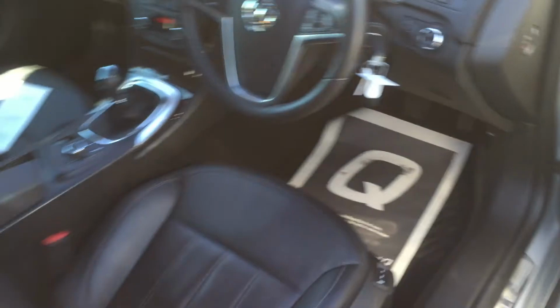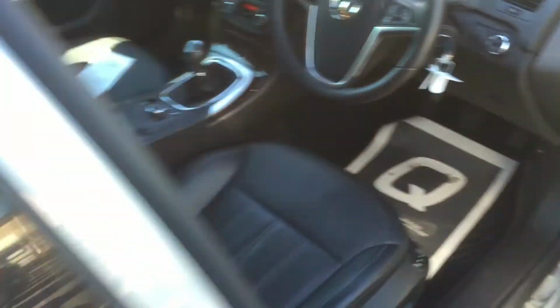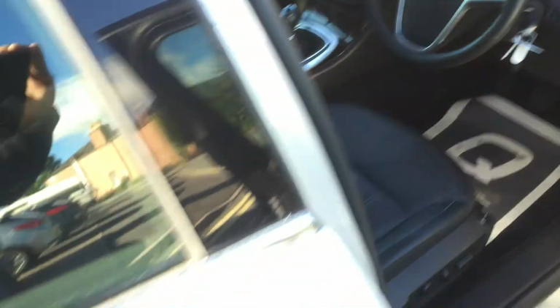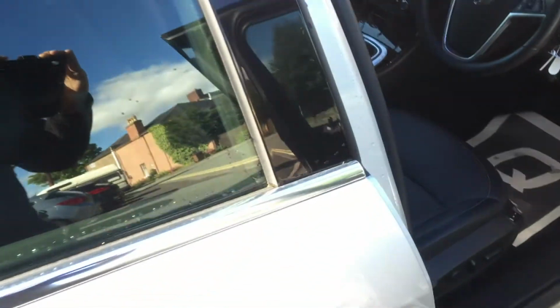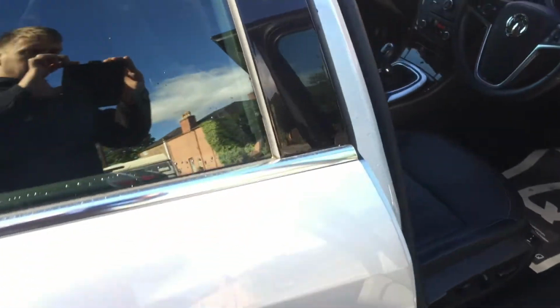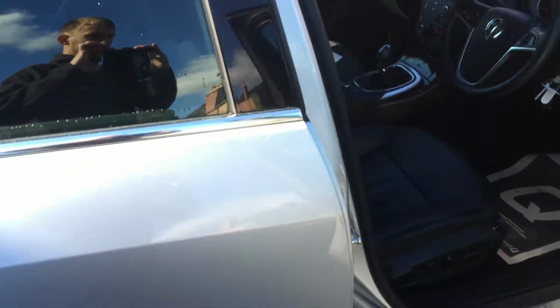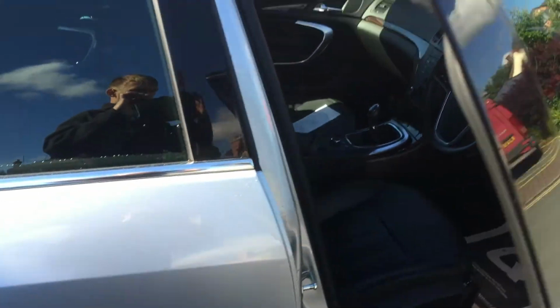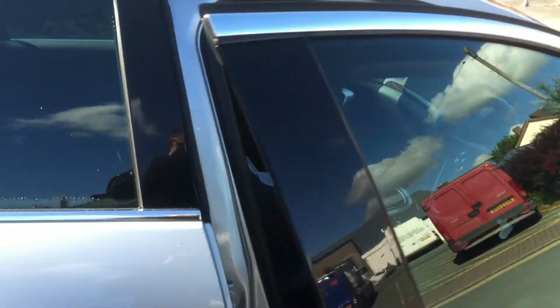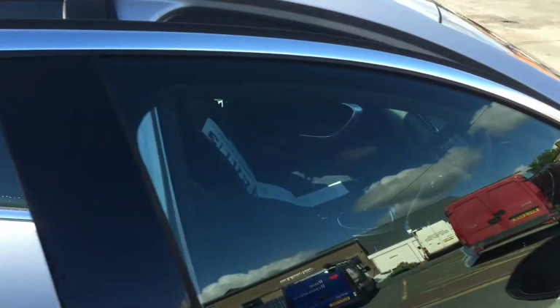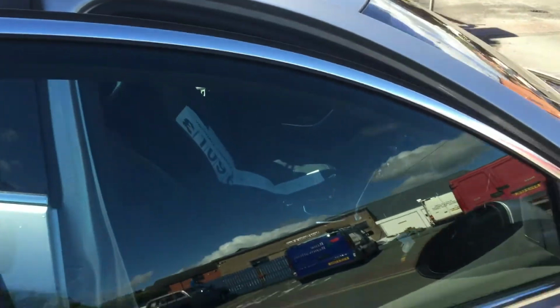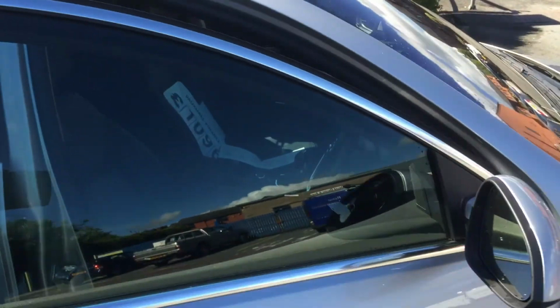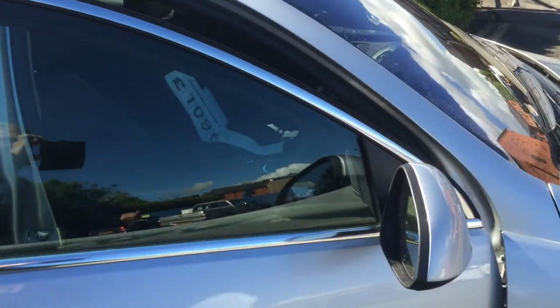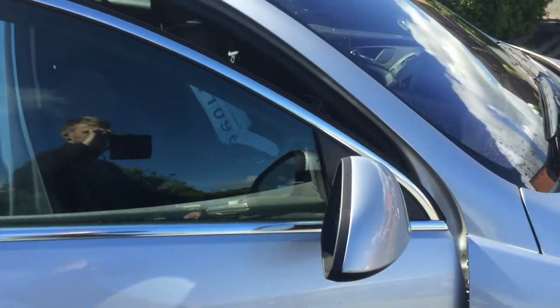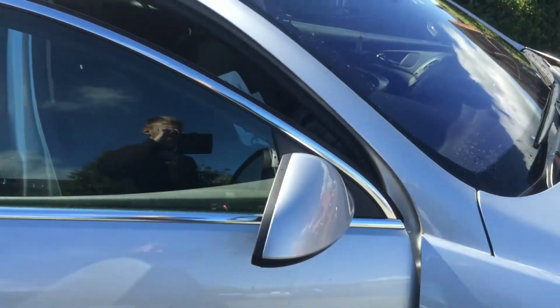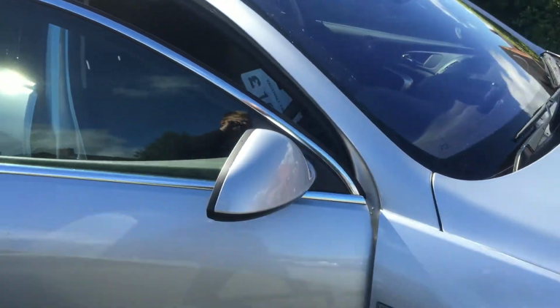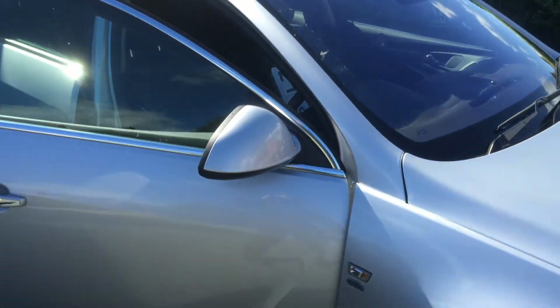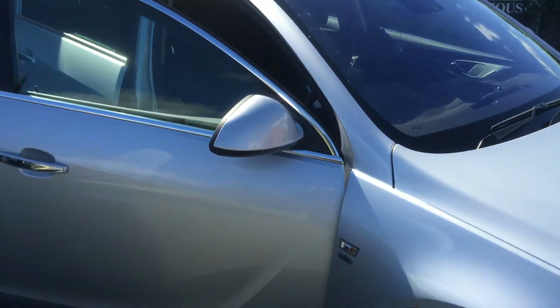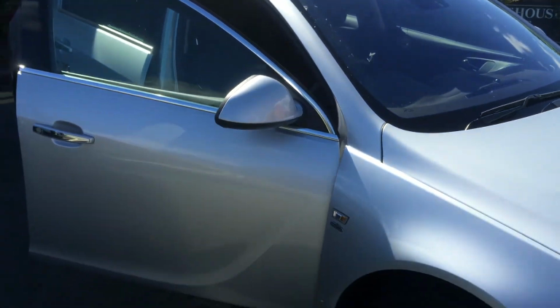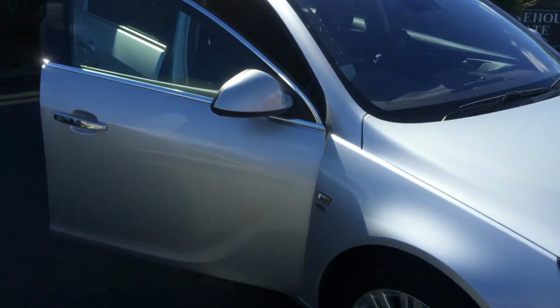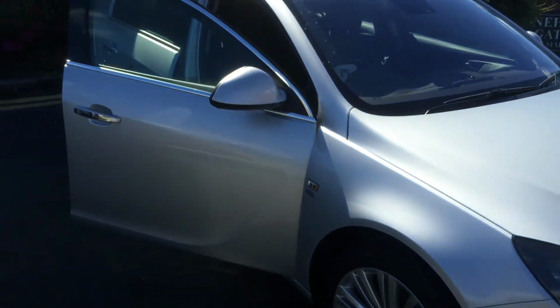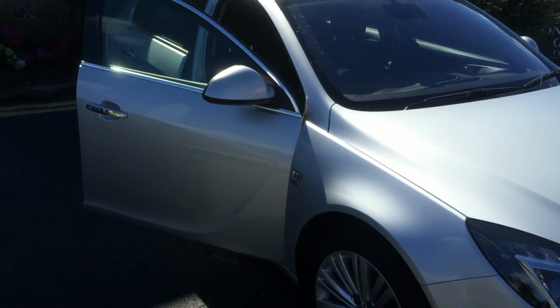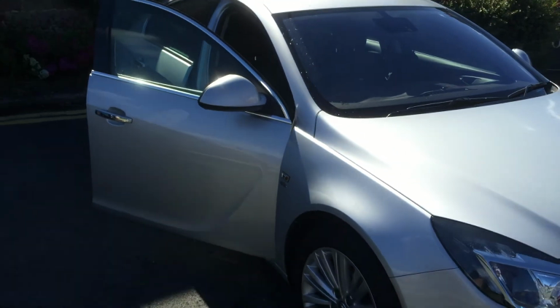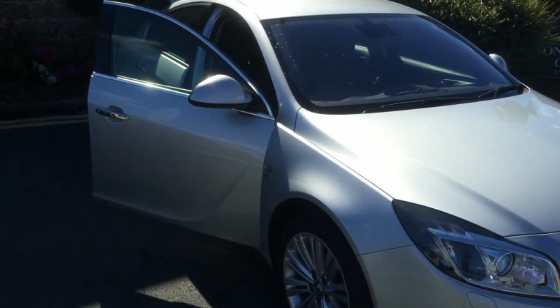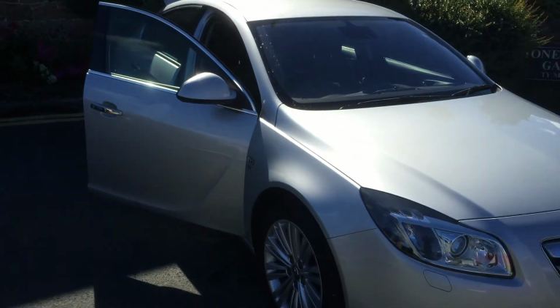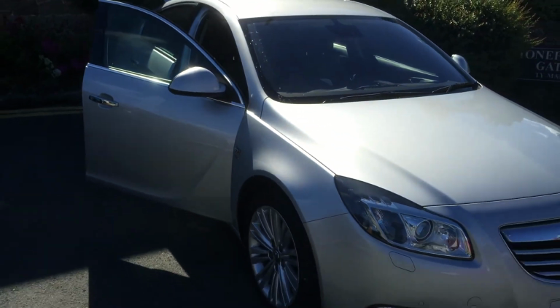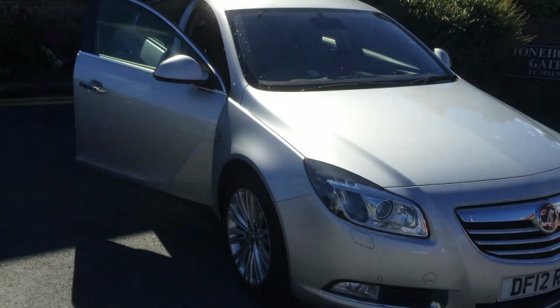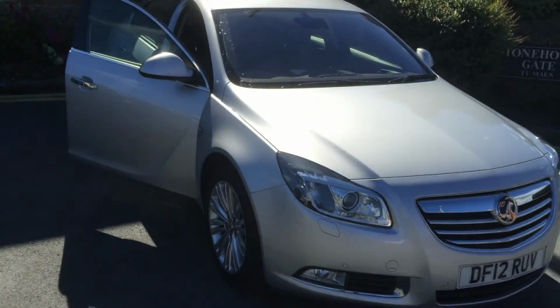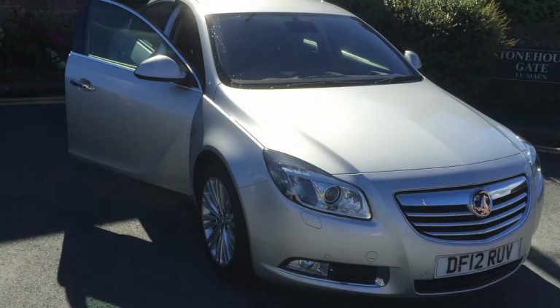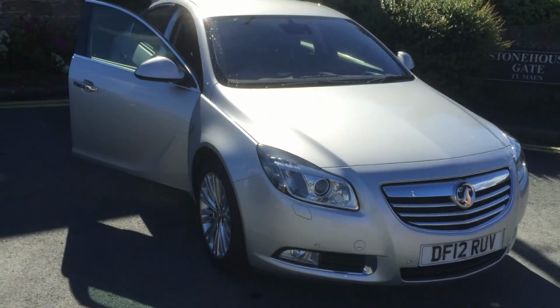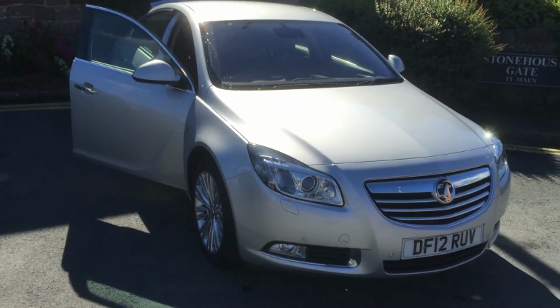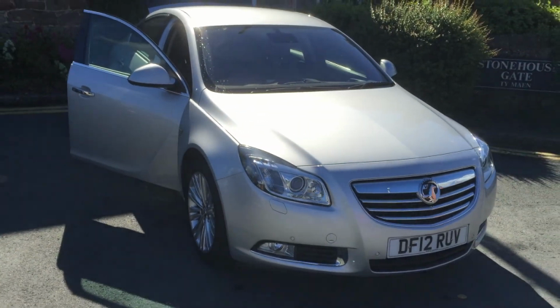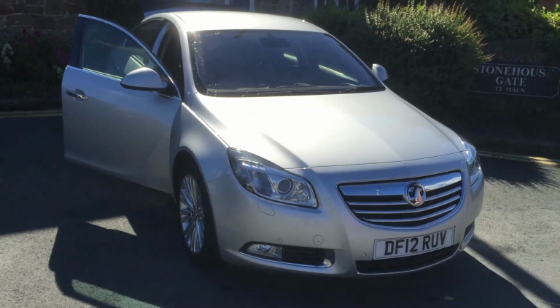So this is the Vauxhall Insignia Elite, 2 litre diesel in silver. Hope to see you soon.